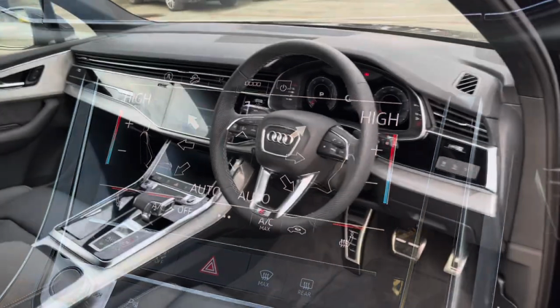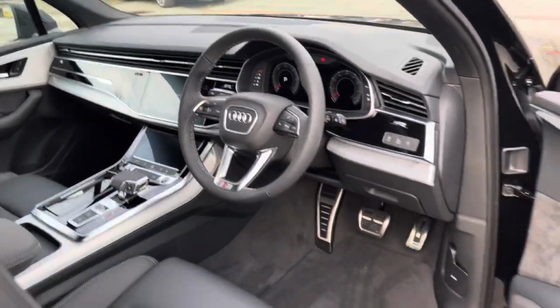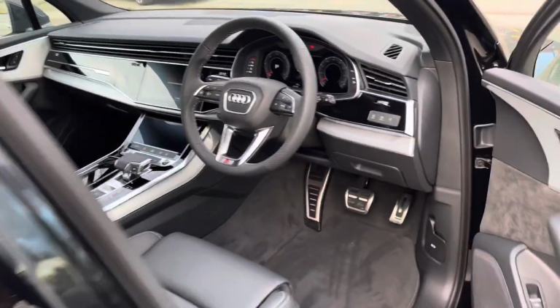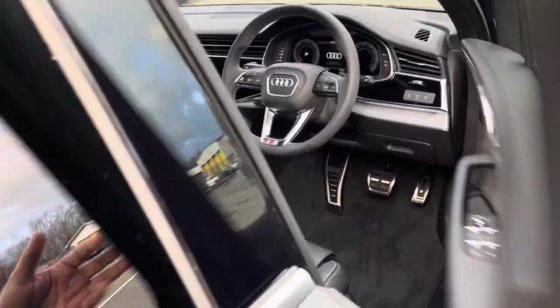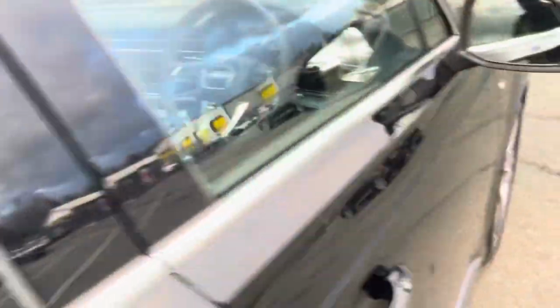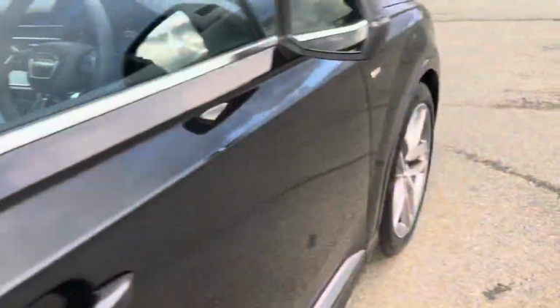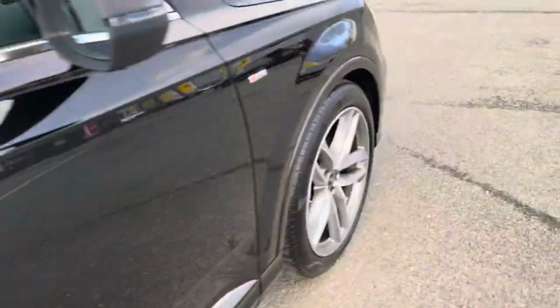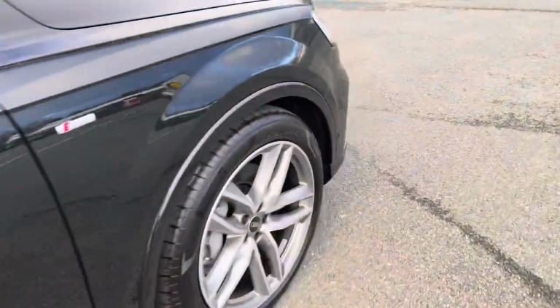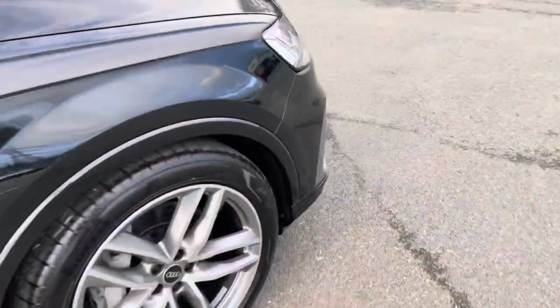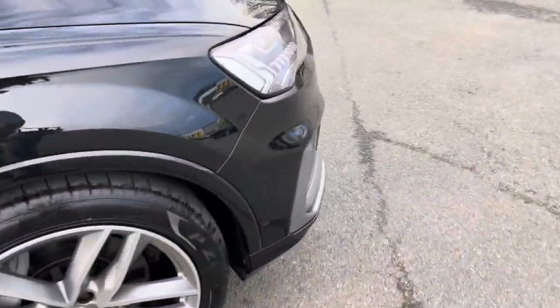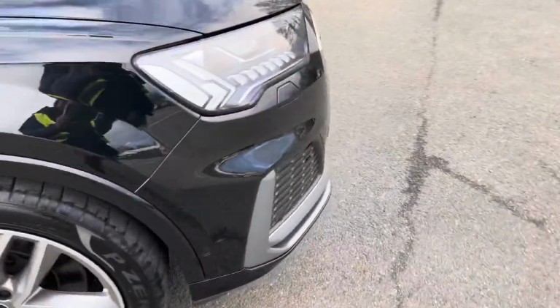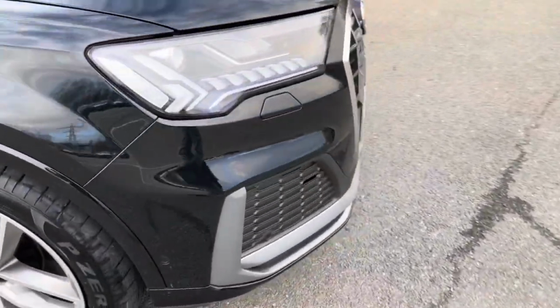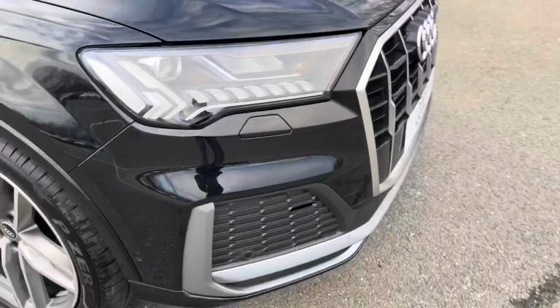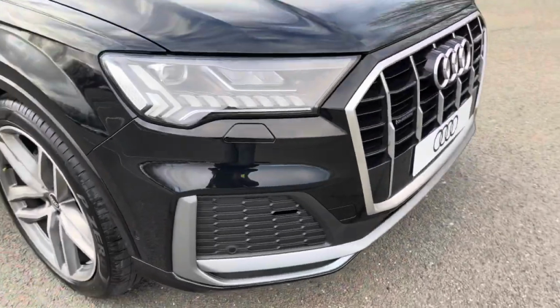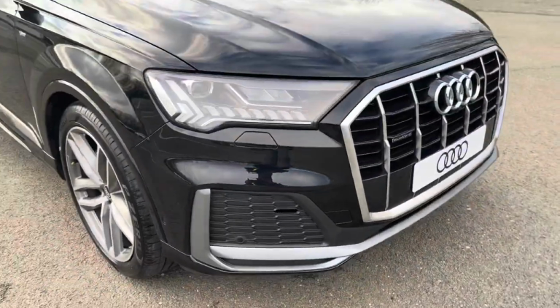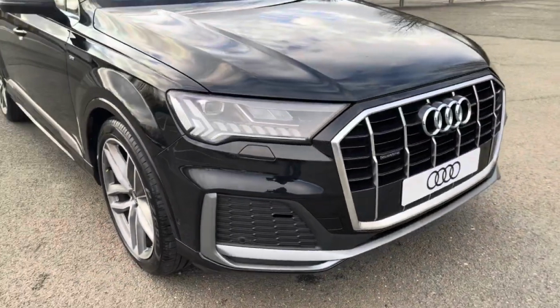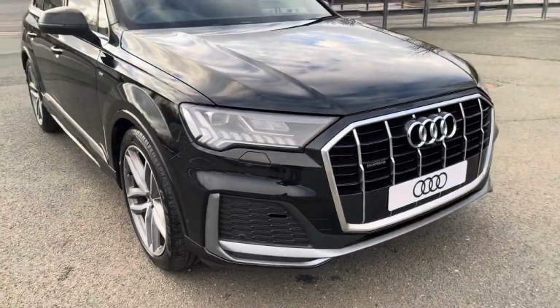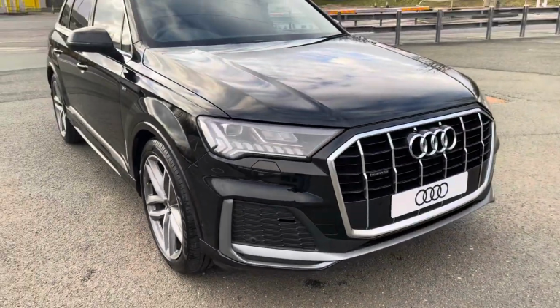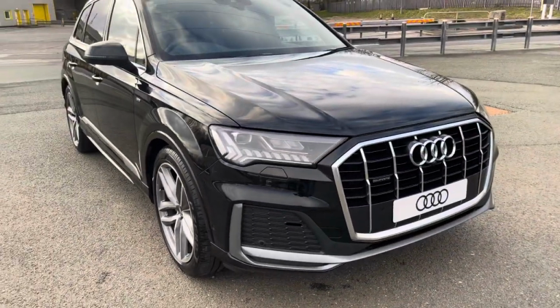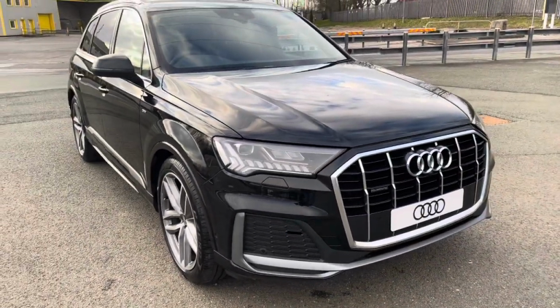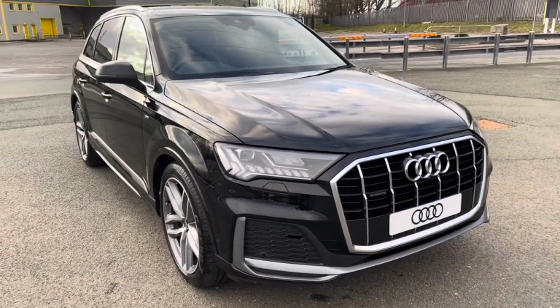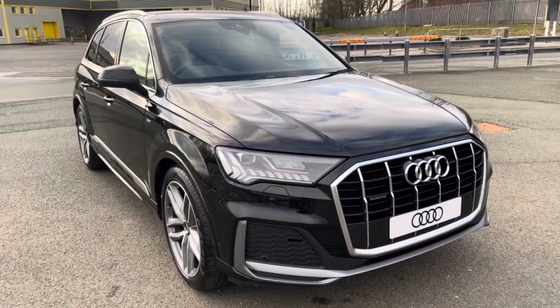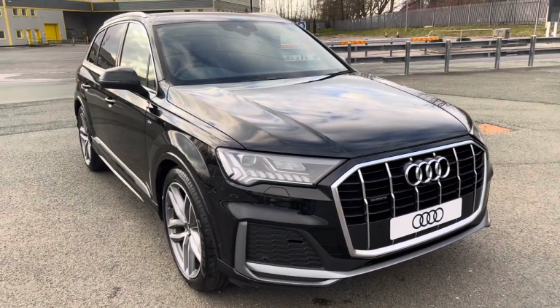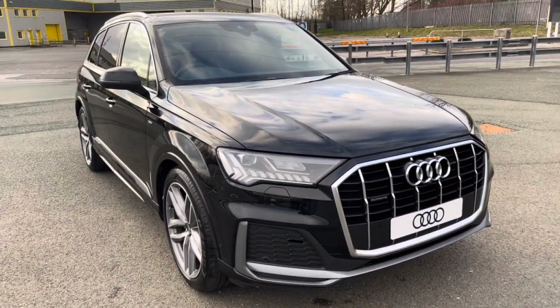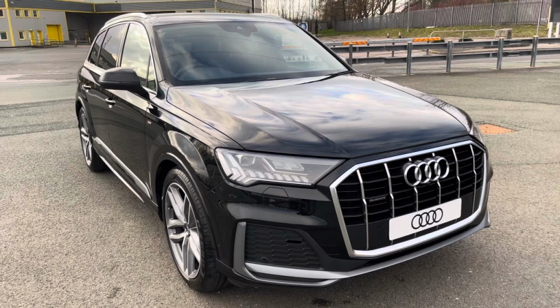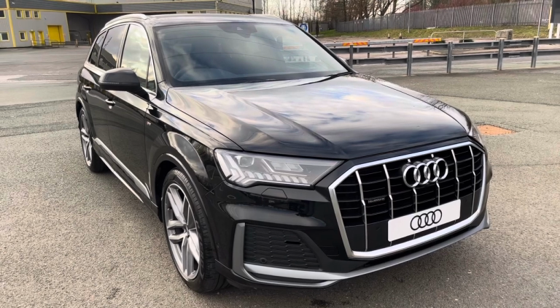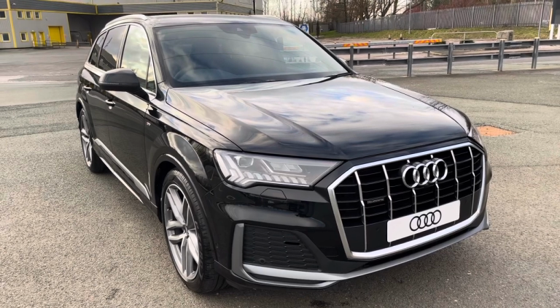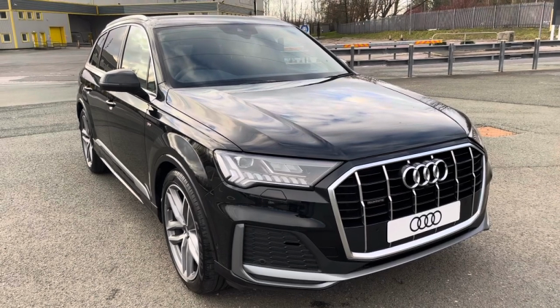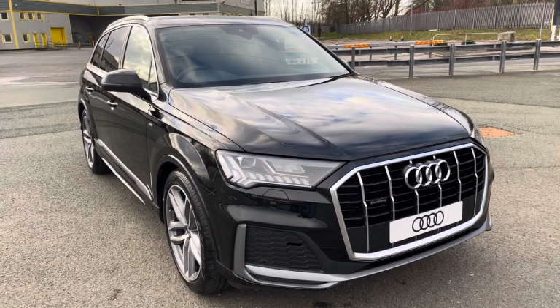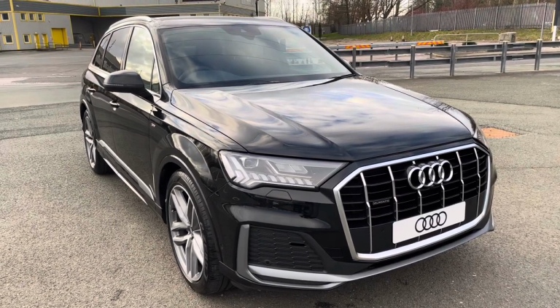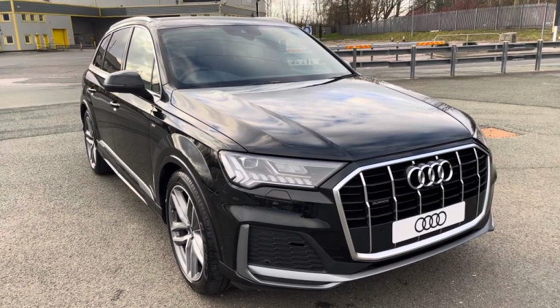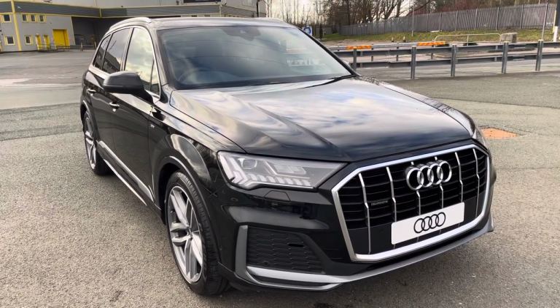This was a walk-around of the Audi Q7 S-Line. If you'd like to enquire, arrange a test drive, or request a personalised finance quote, please contact us on 07729 113331. Thank you for watching.